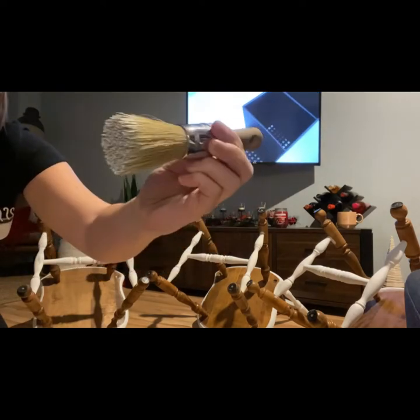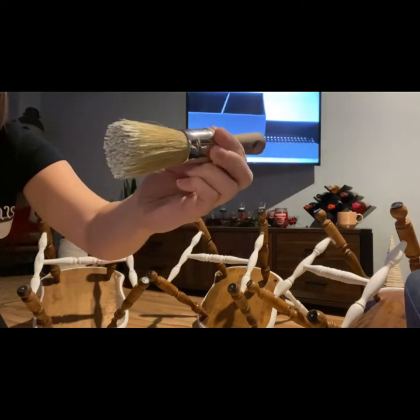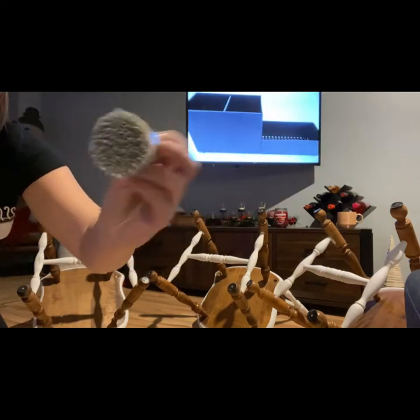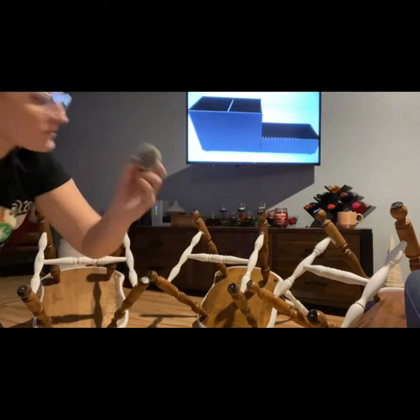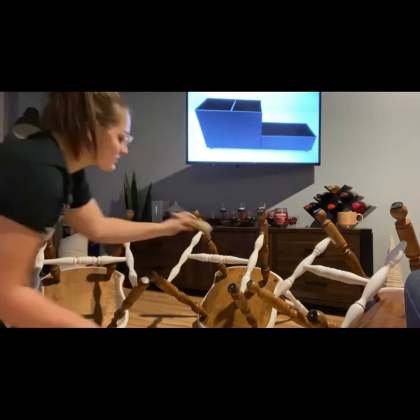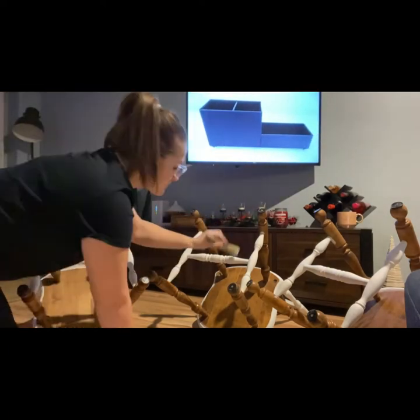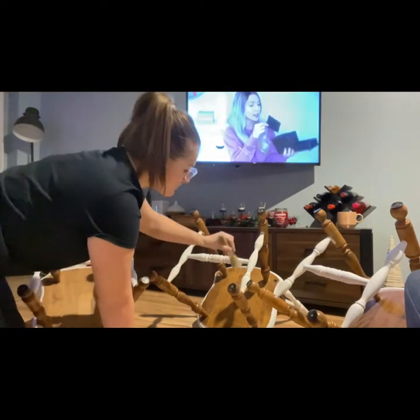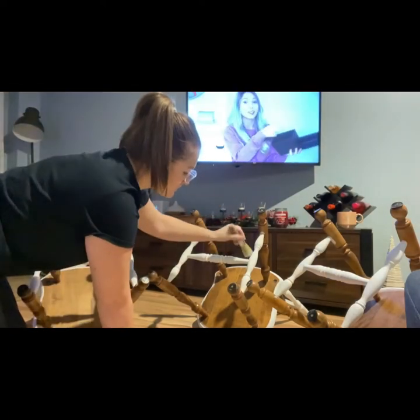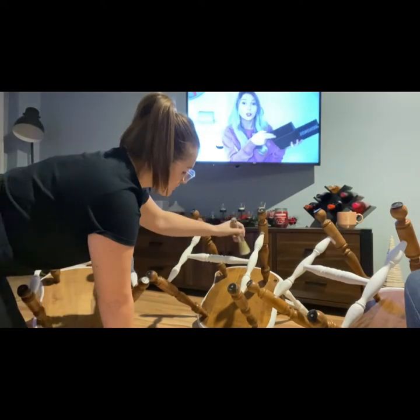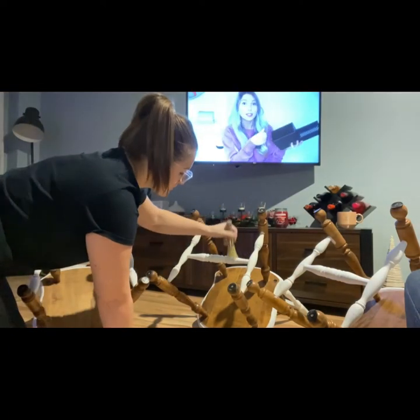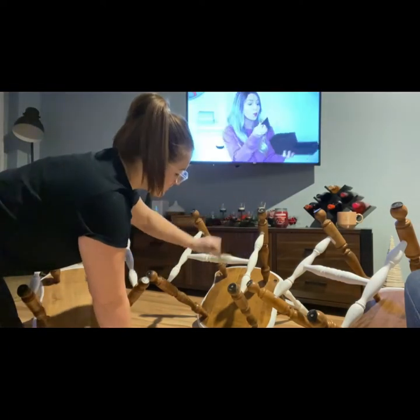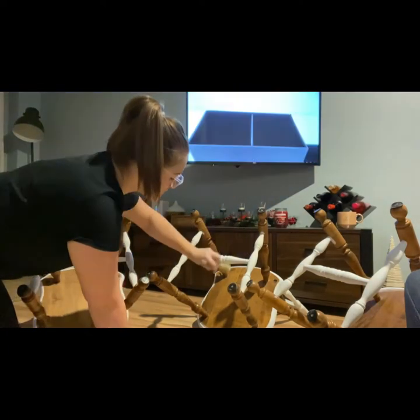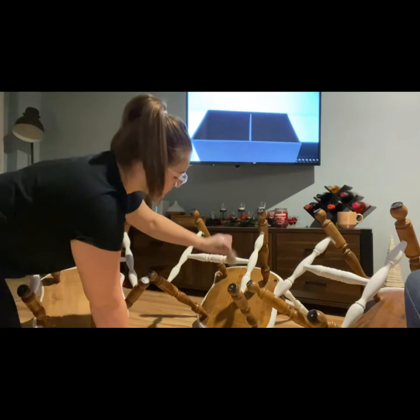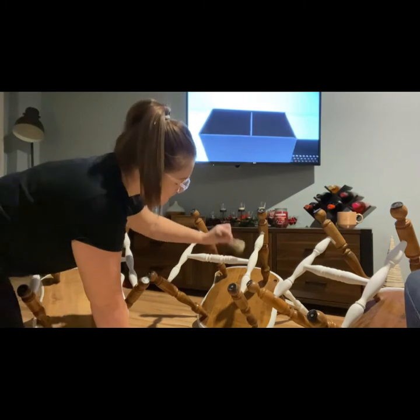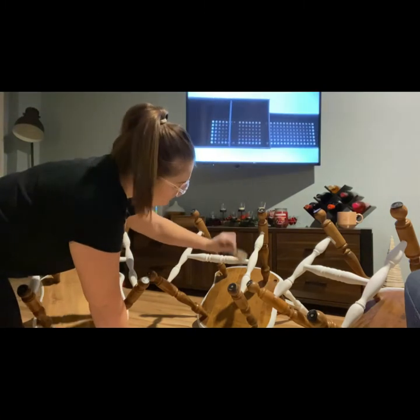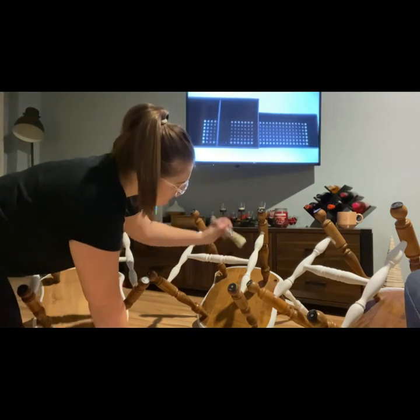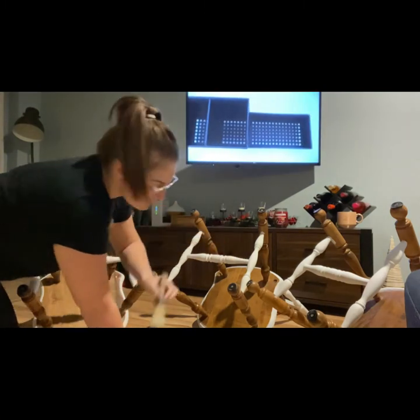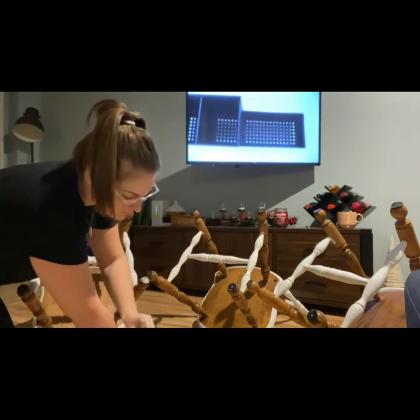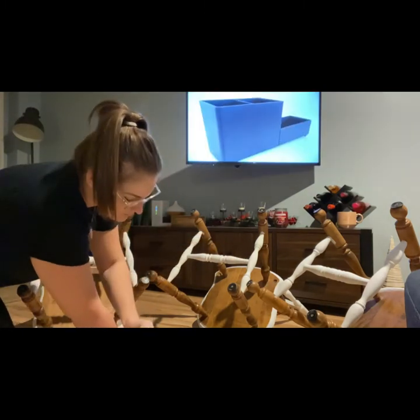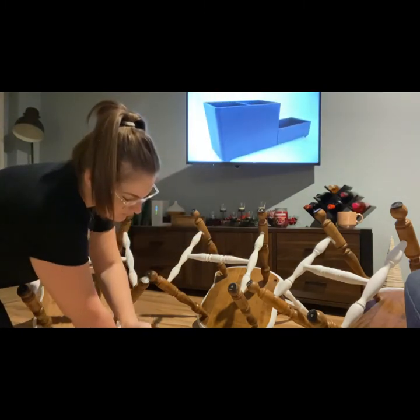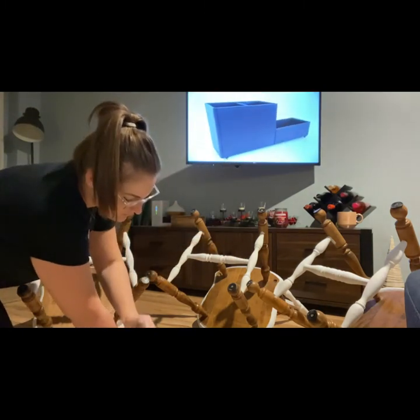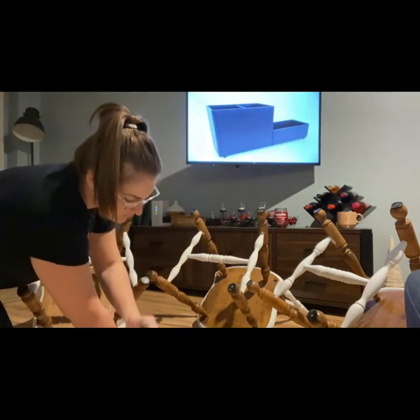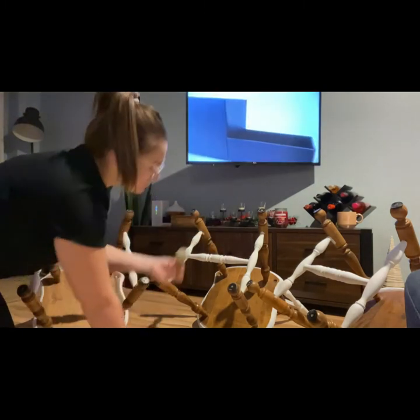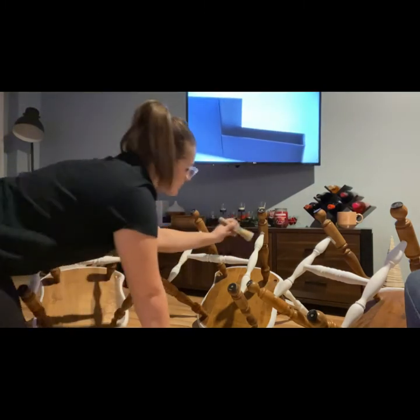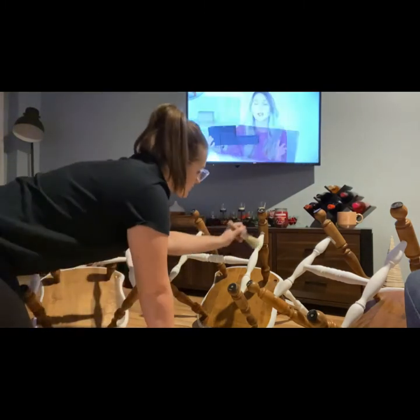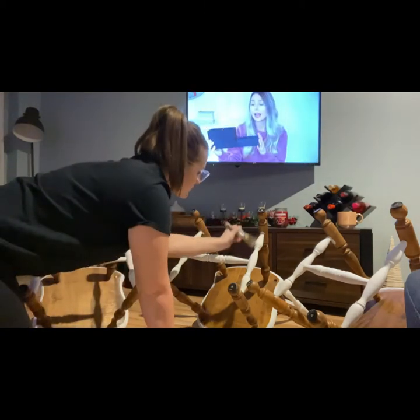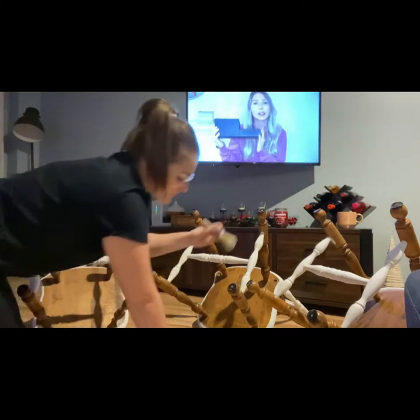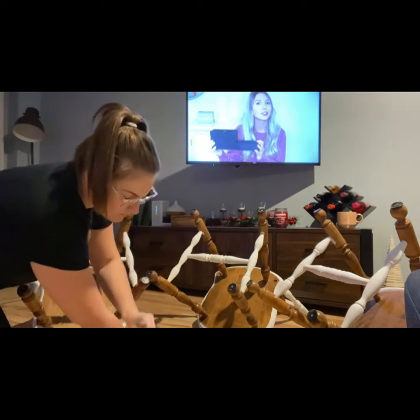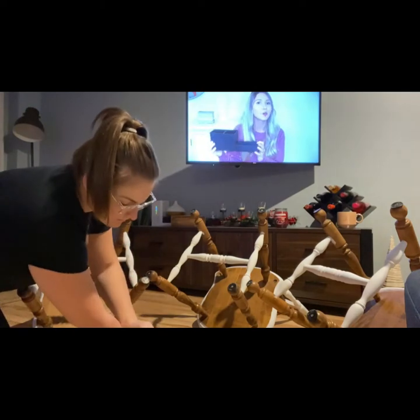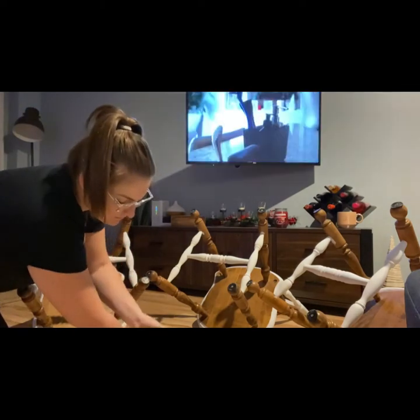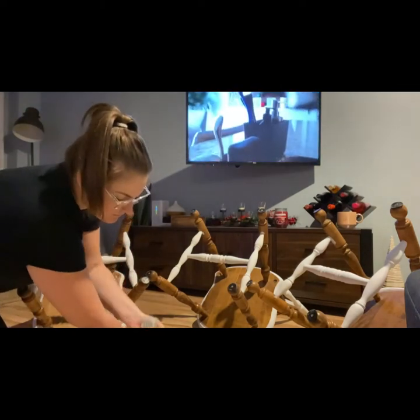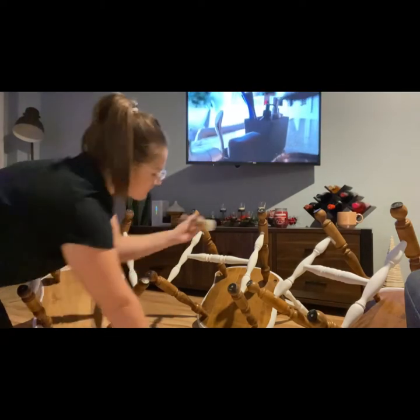You can see Christine McGowan in the background doing some IKEA storage videos. I always like to watch other YouTubers when I'm doing my painting, or I listen to podcasts a lot of the time too.